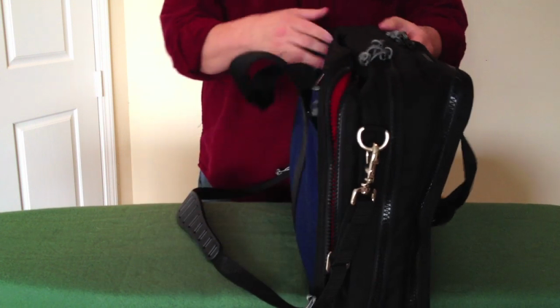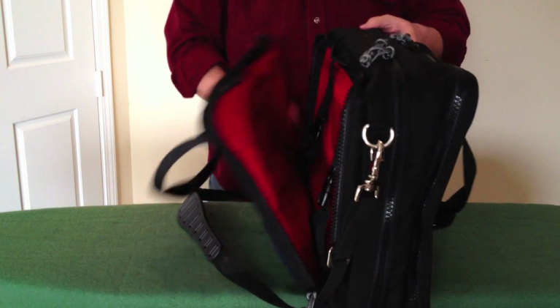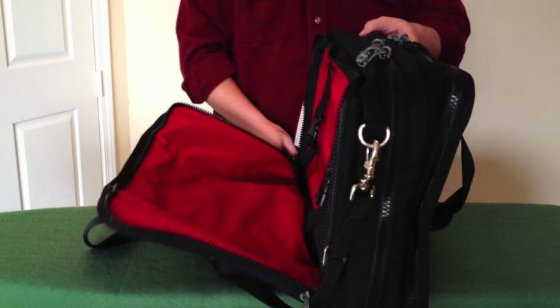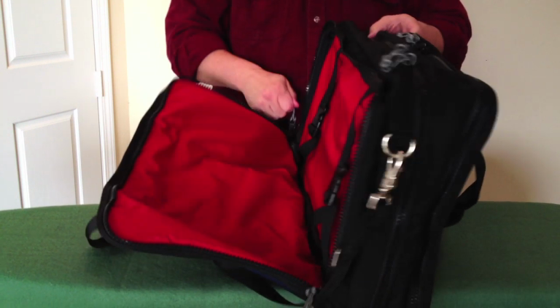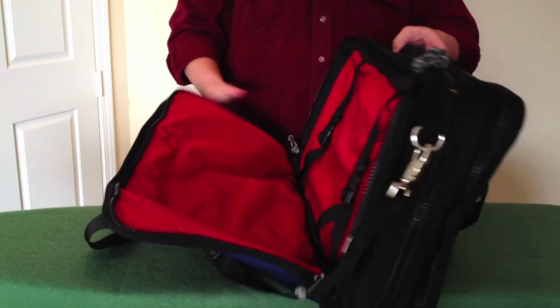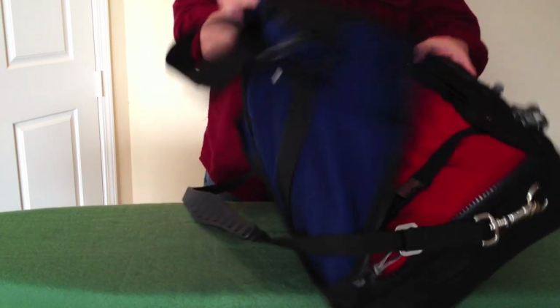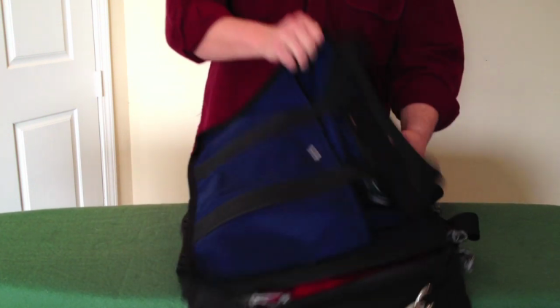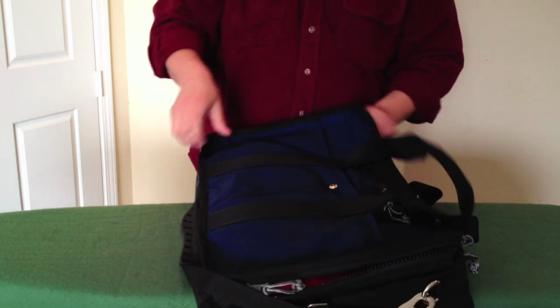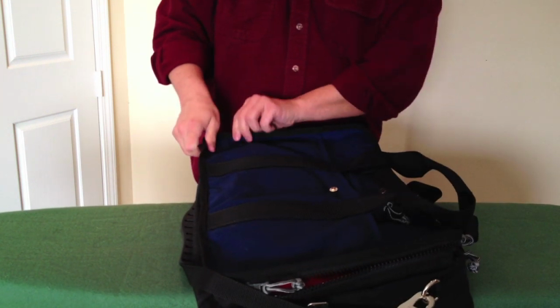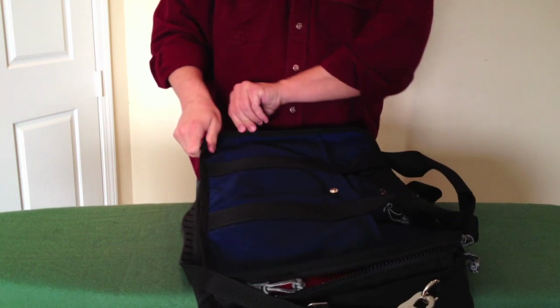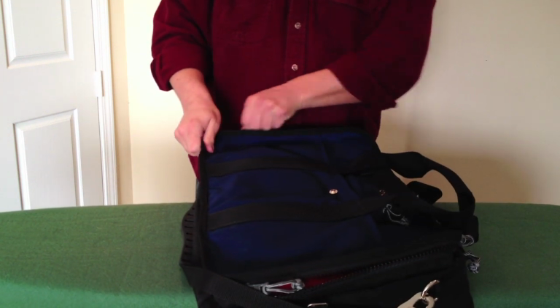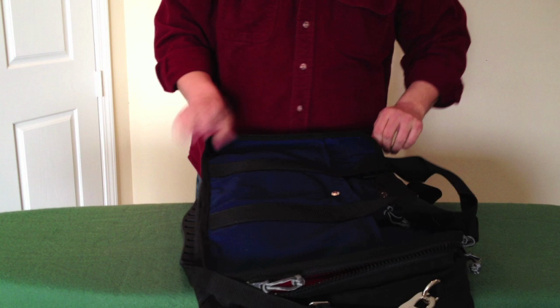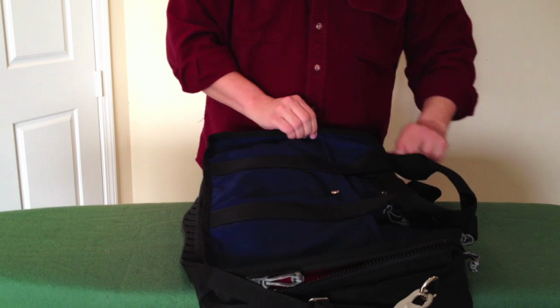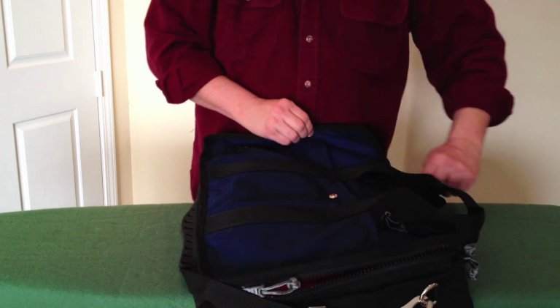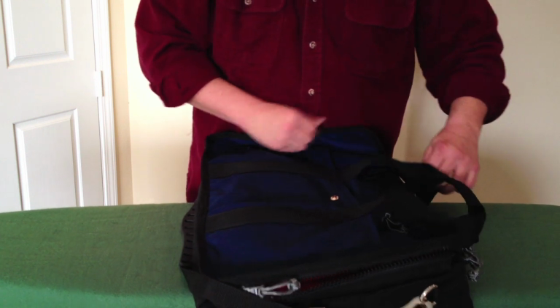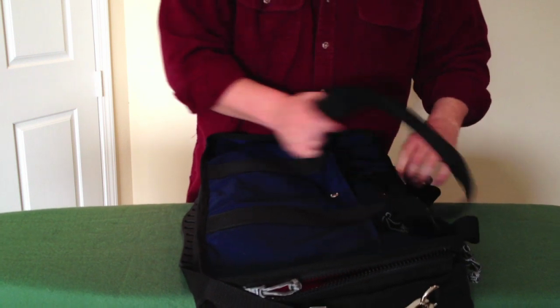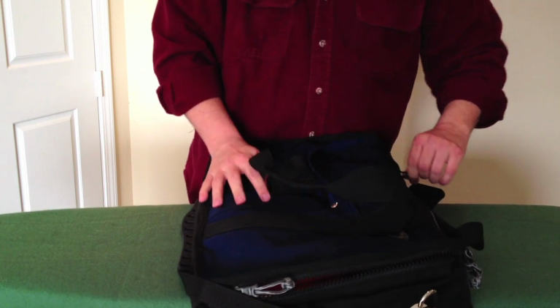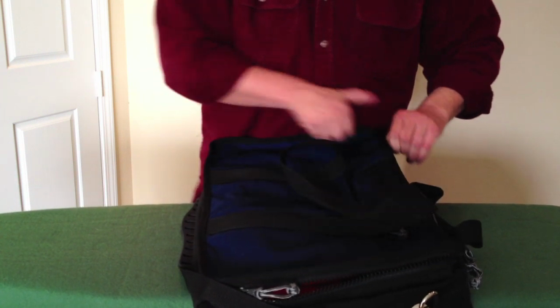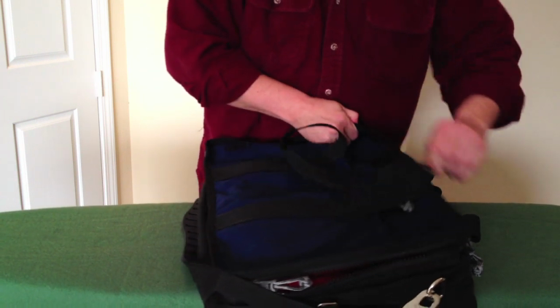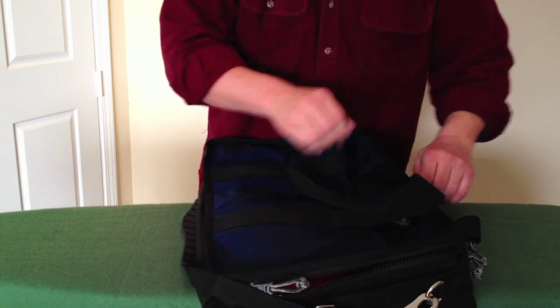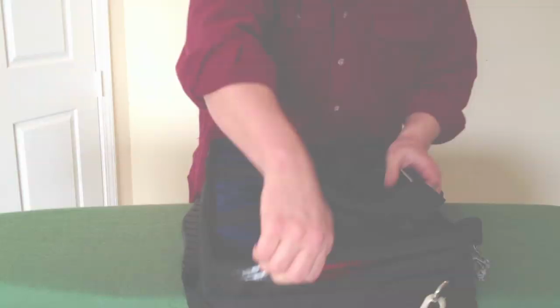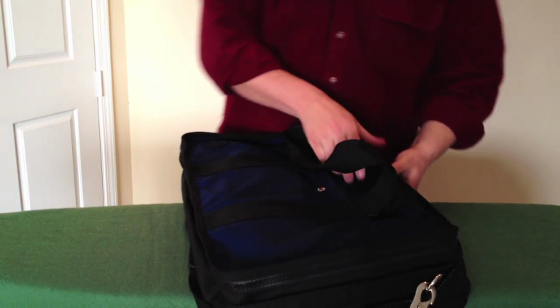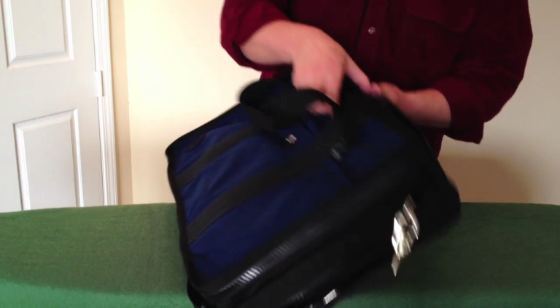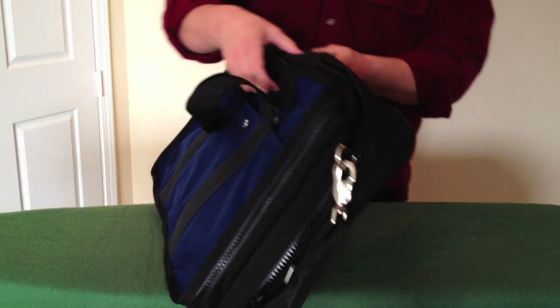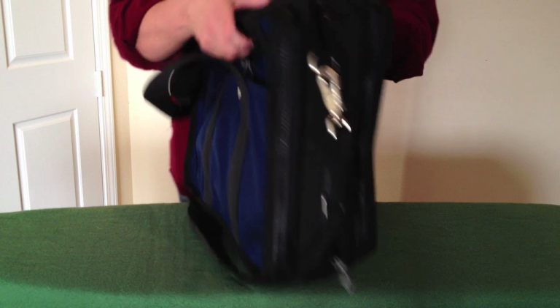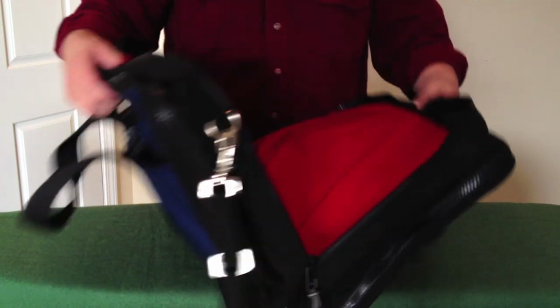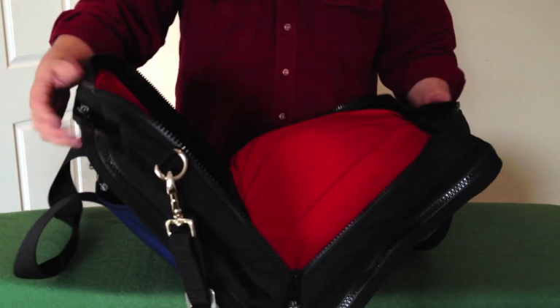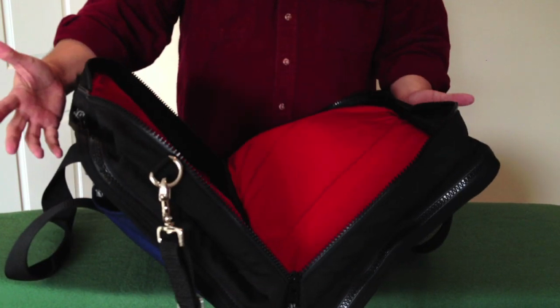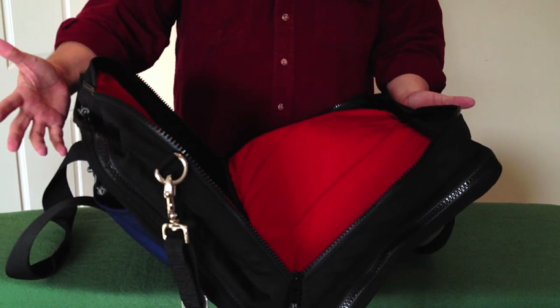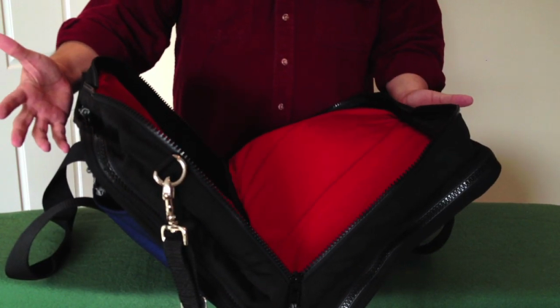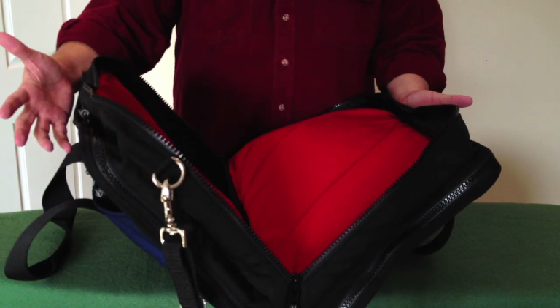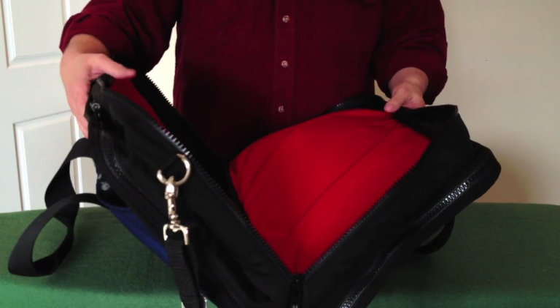Both outside sections are clones of one another. Then, of course, there's your middle compartment that holds extra things.